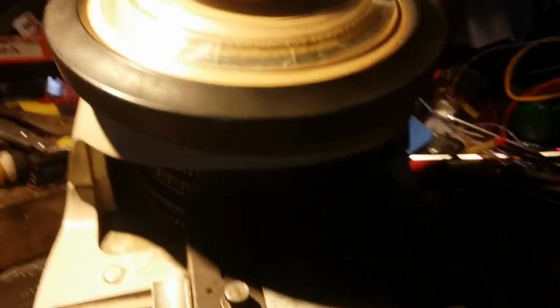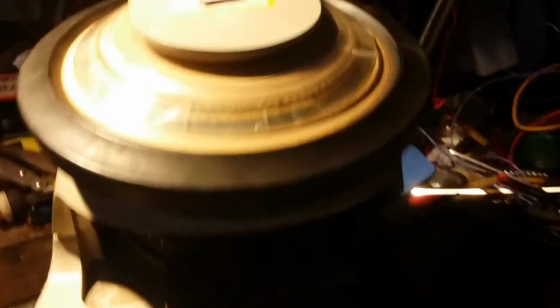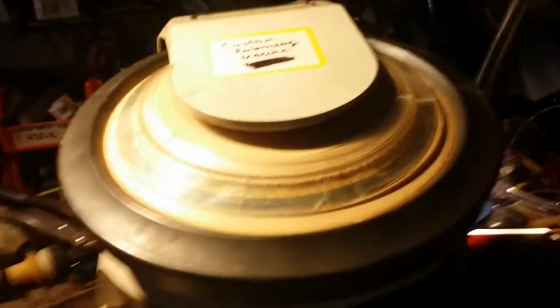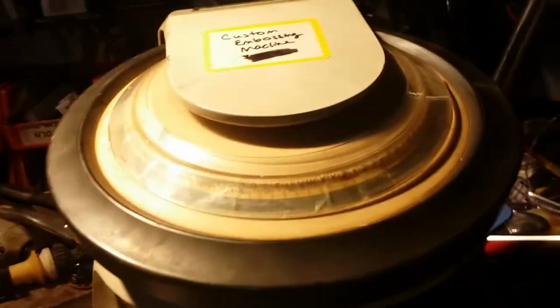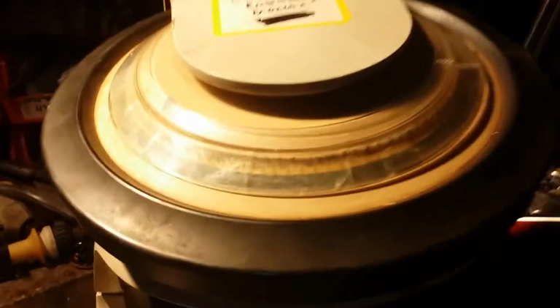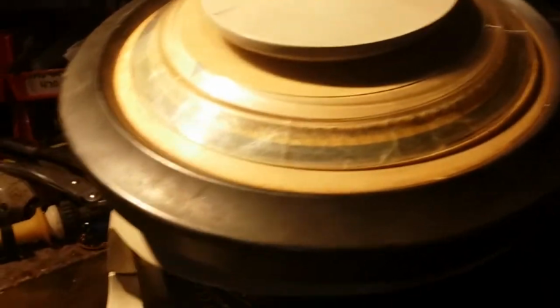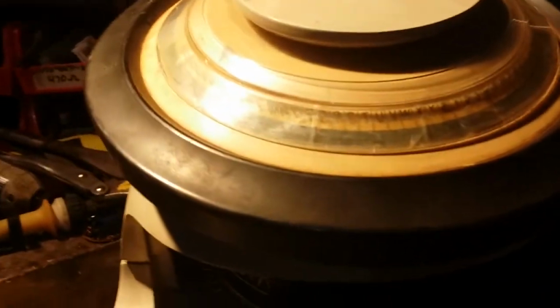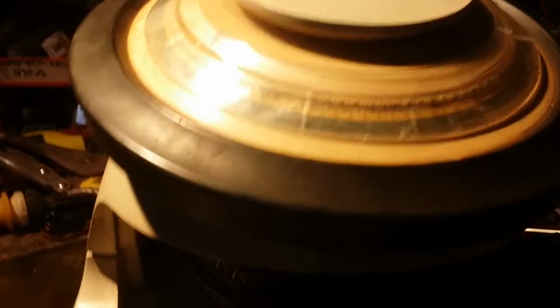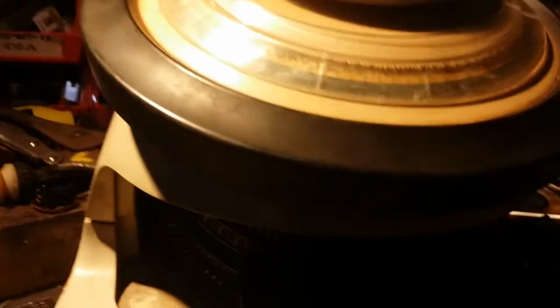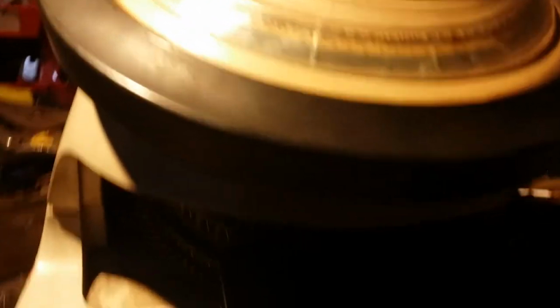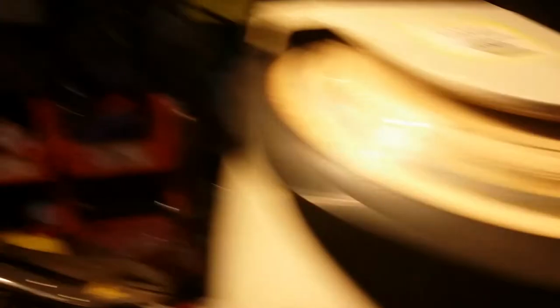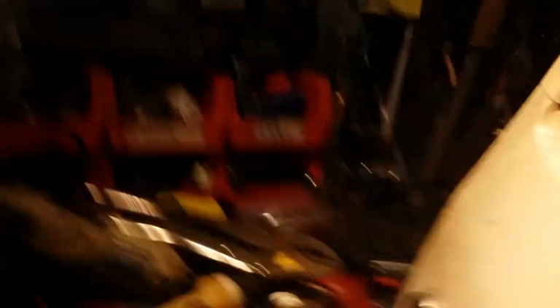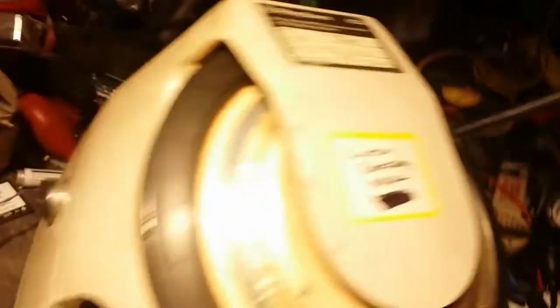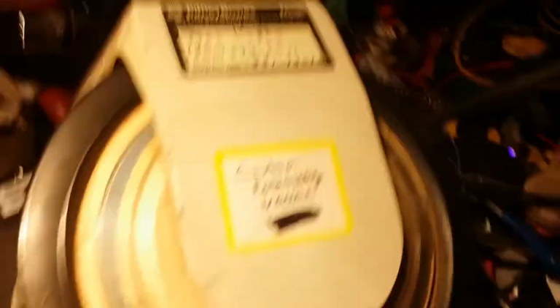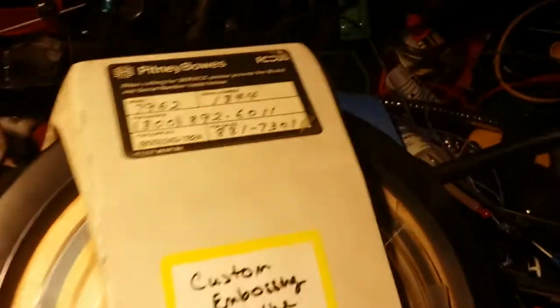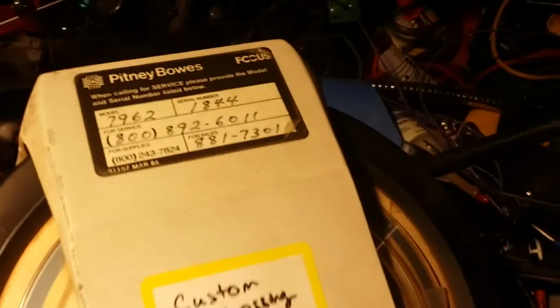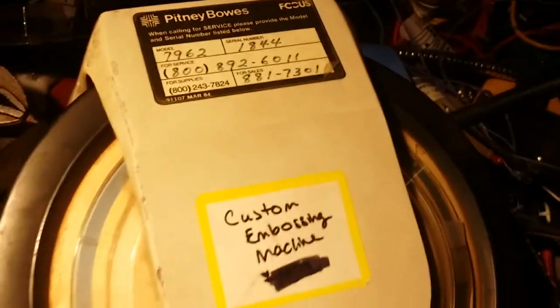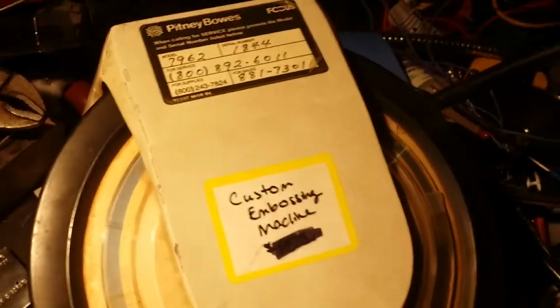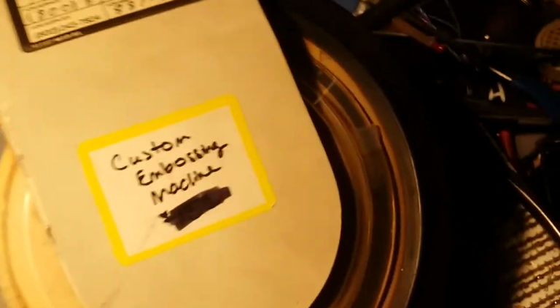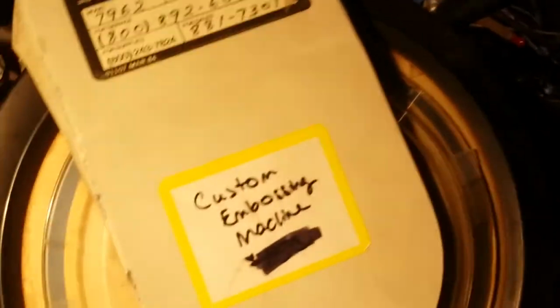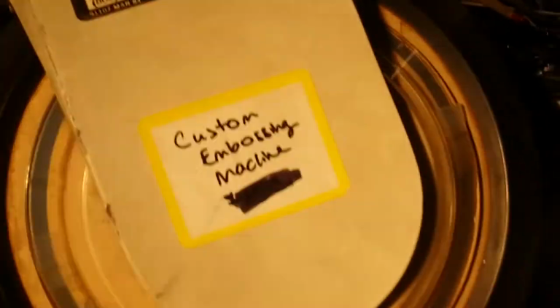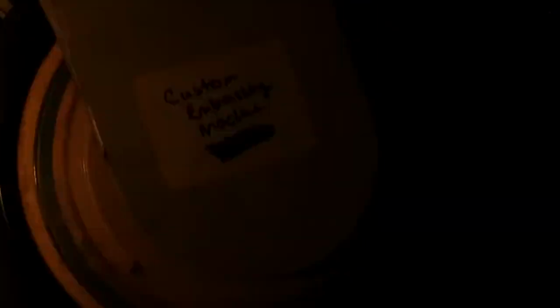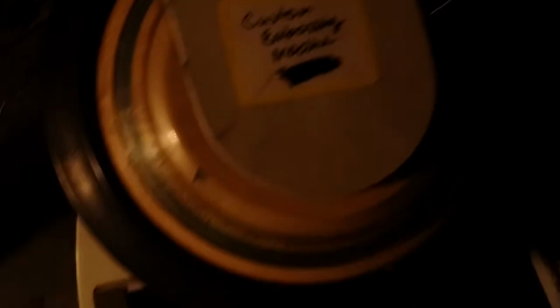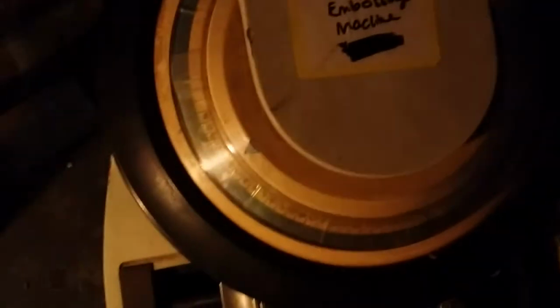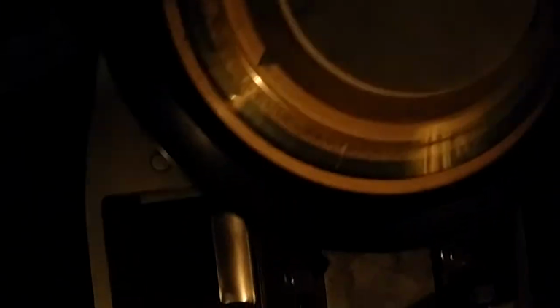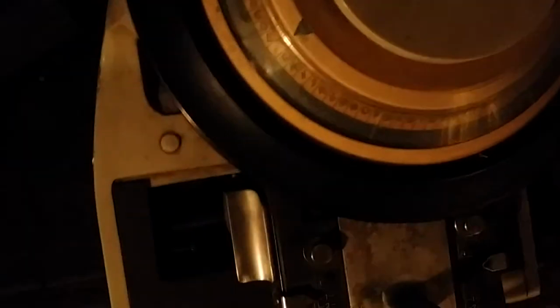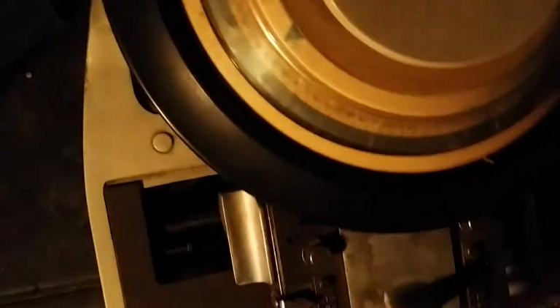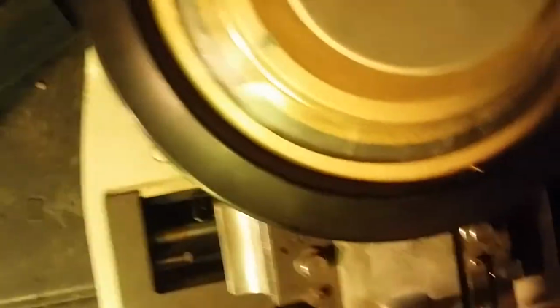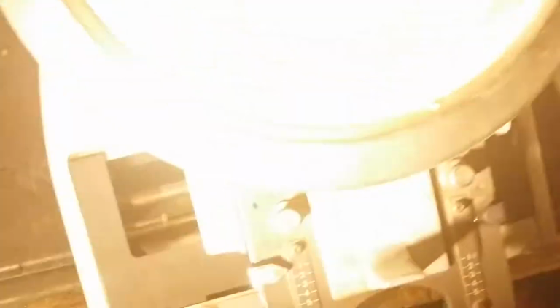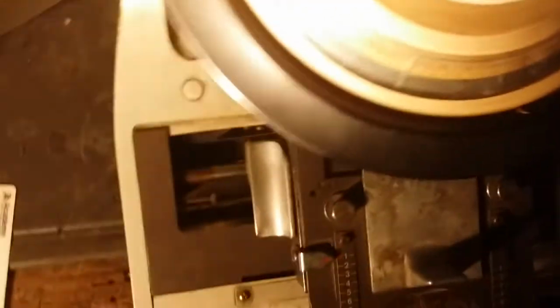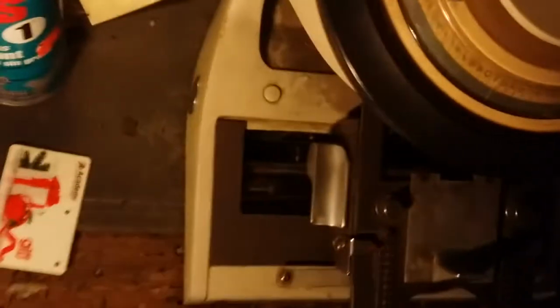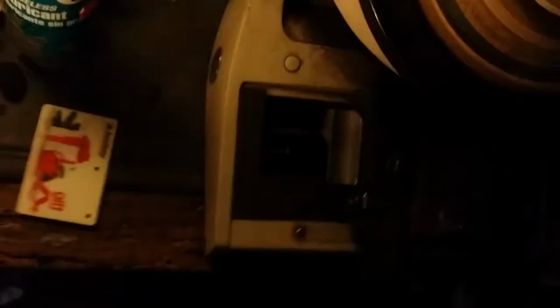We're going to try that again. This is a monster of a machine. This is a Pitney Bowes embosser for cards. And I'm going to move my light down here and hopefully we'll all be able to see it a little better.